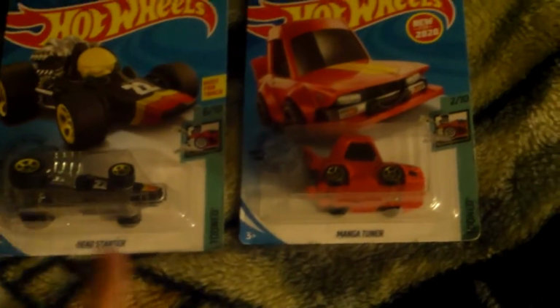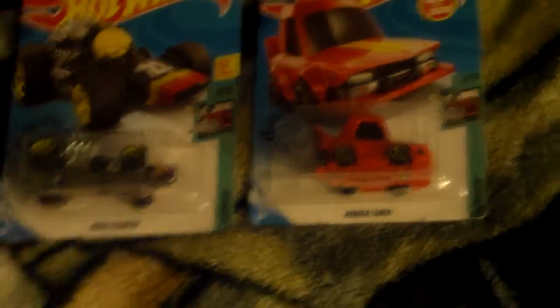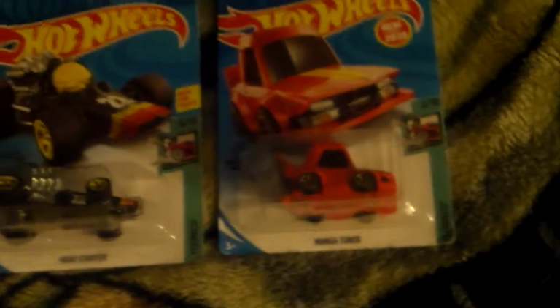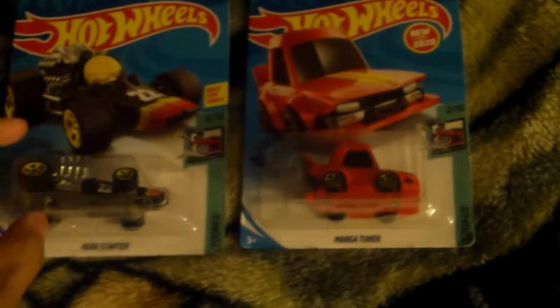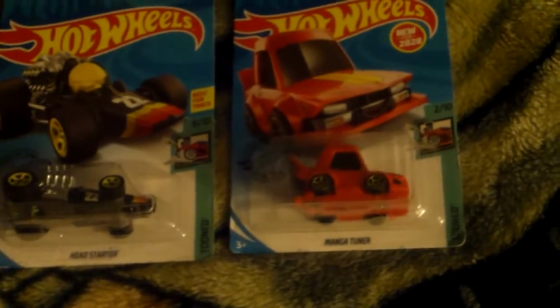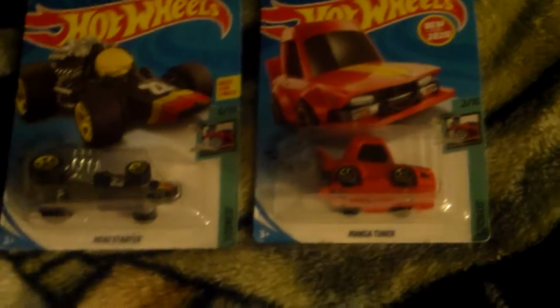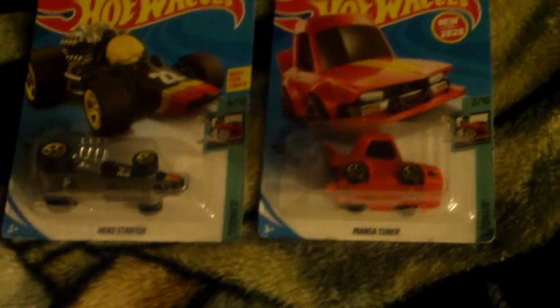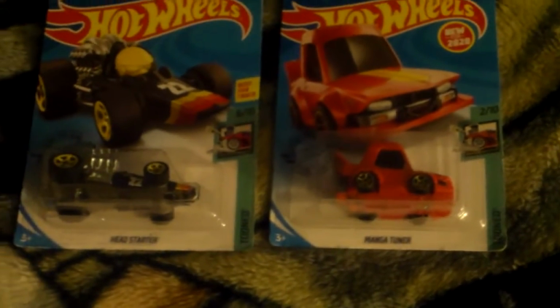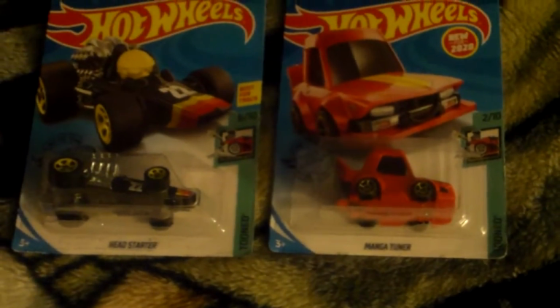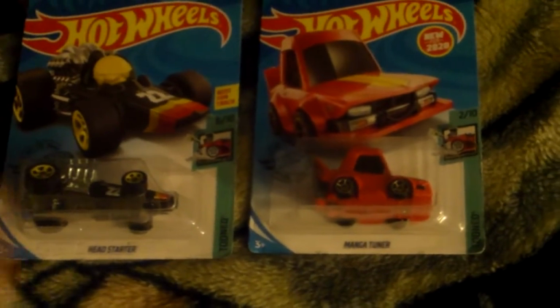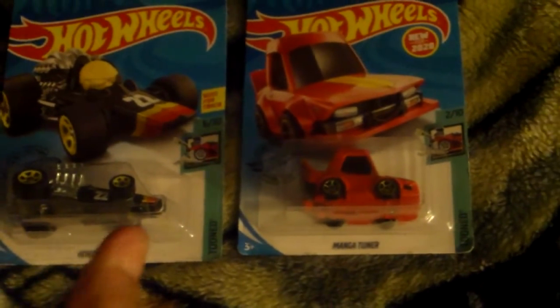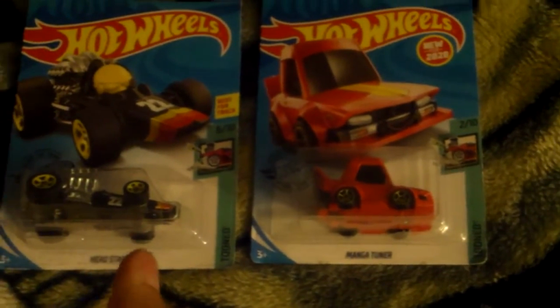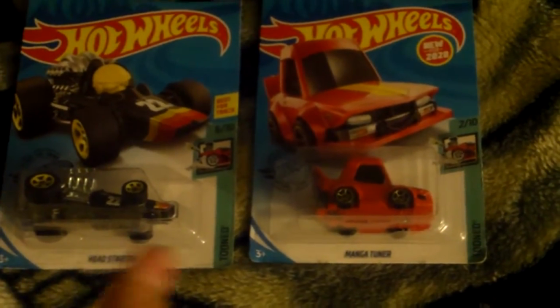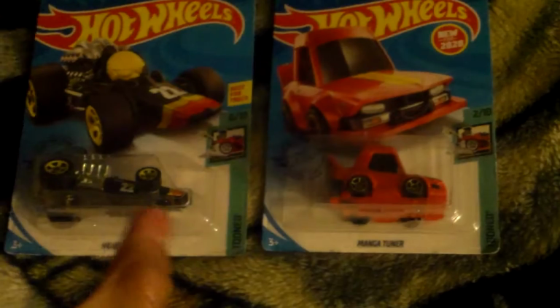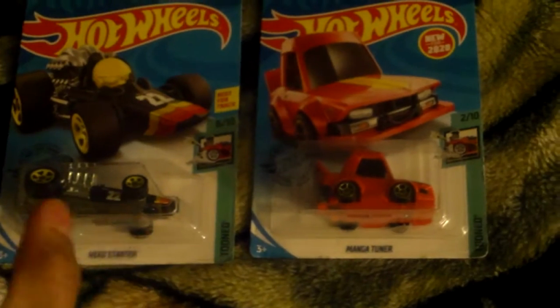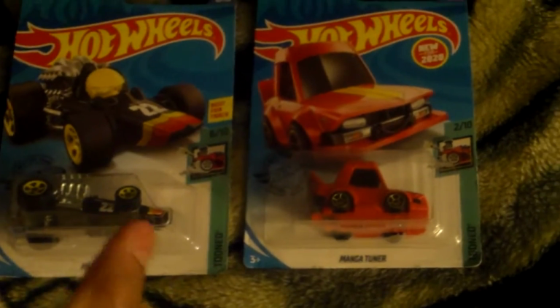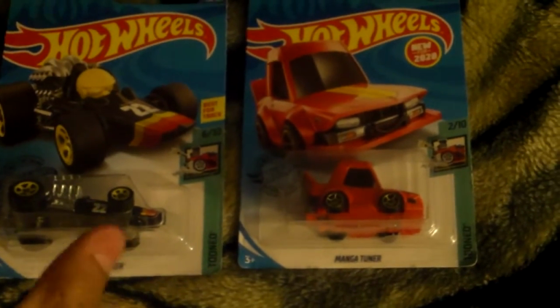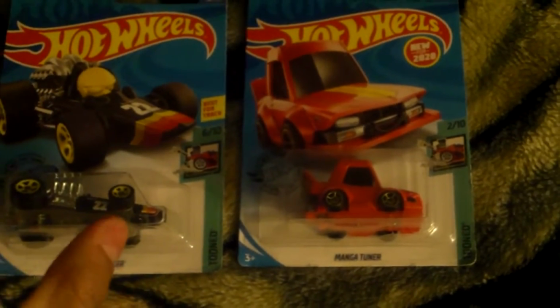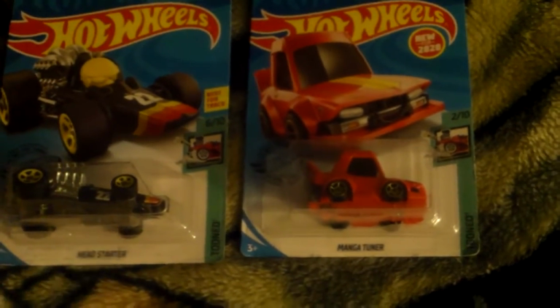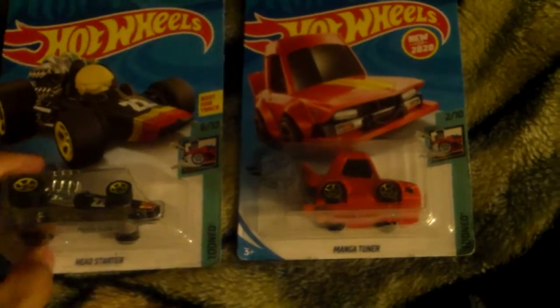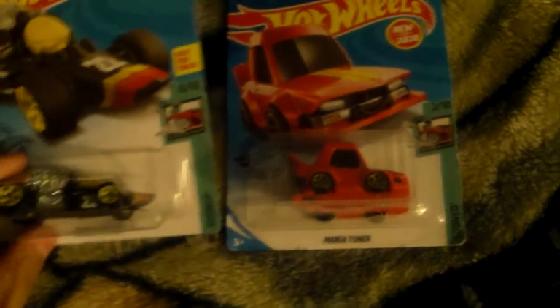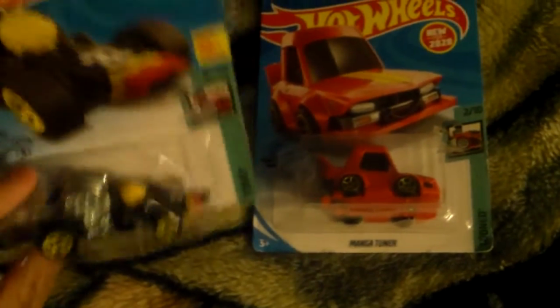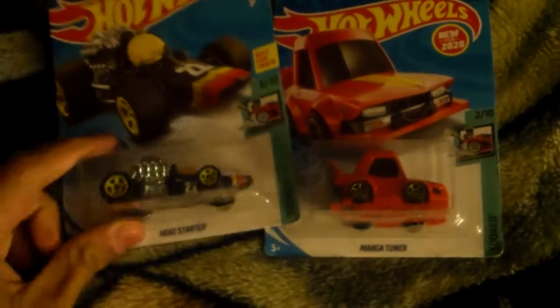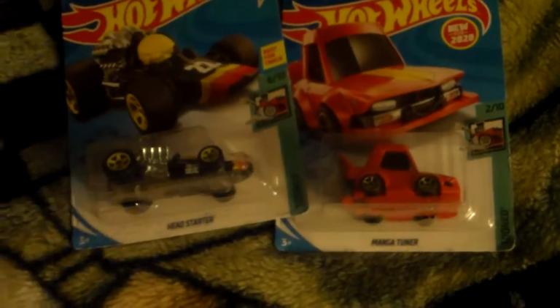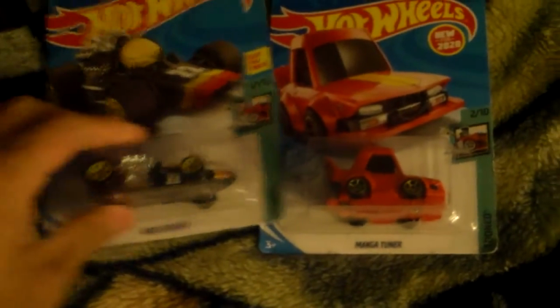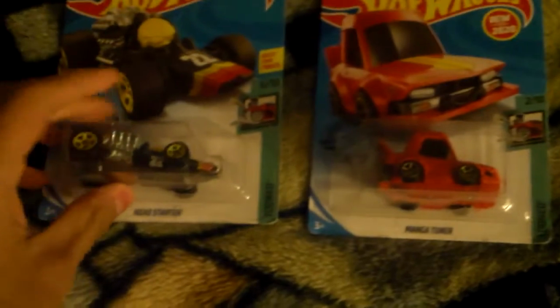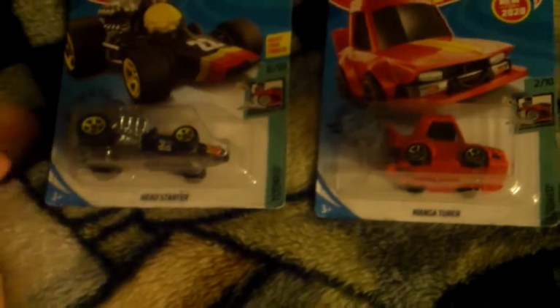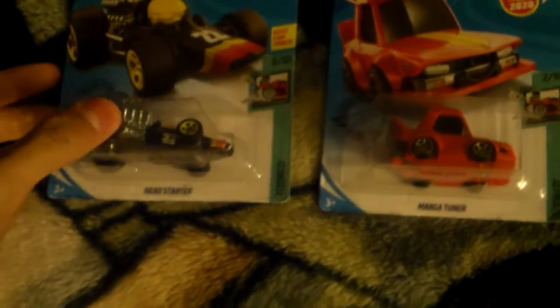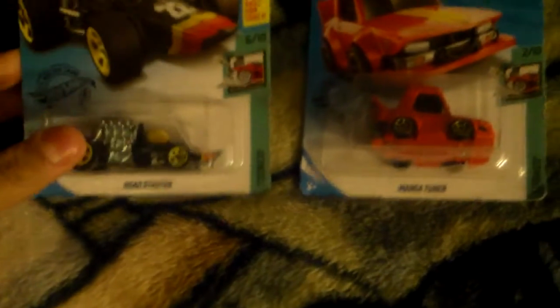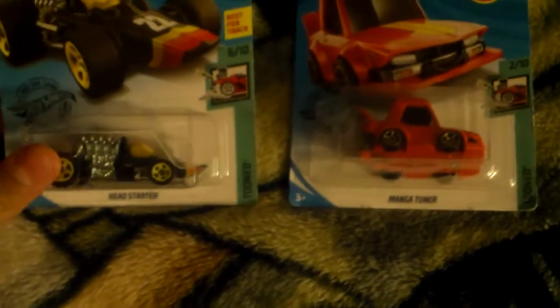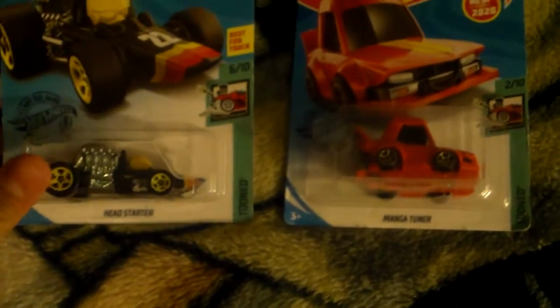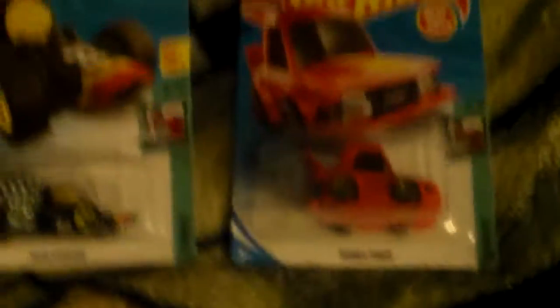Two amazing toon cars. I love the toon cars because they're all mini, like shortened, with over-exaggerated features and they look friggin' amazing.